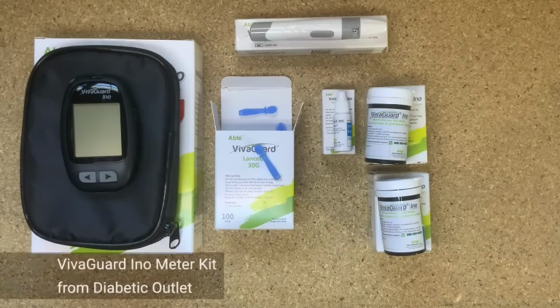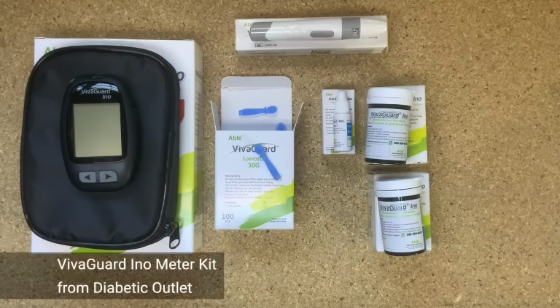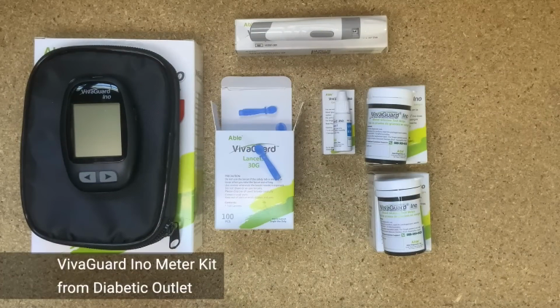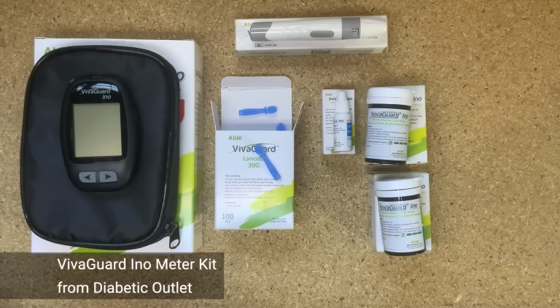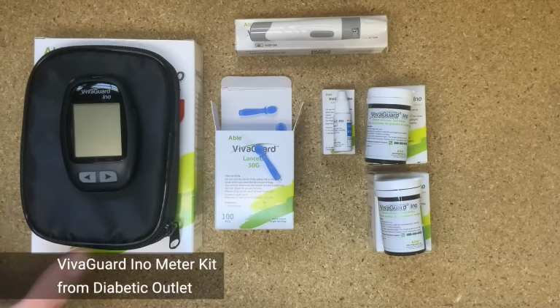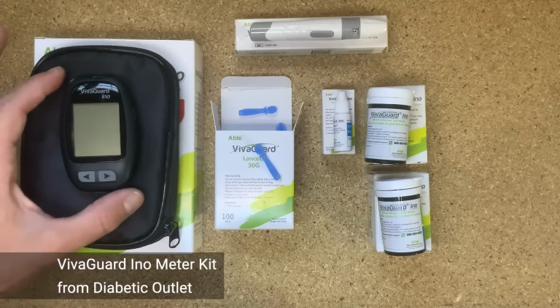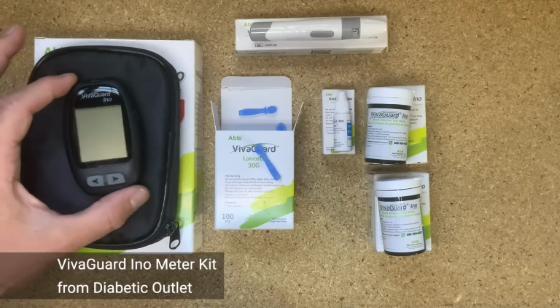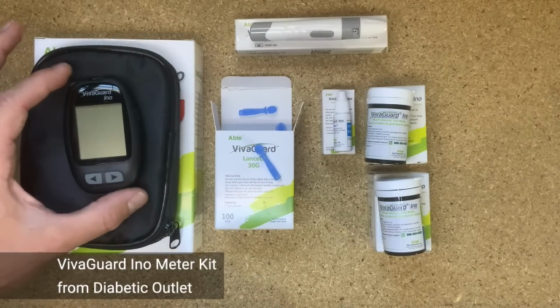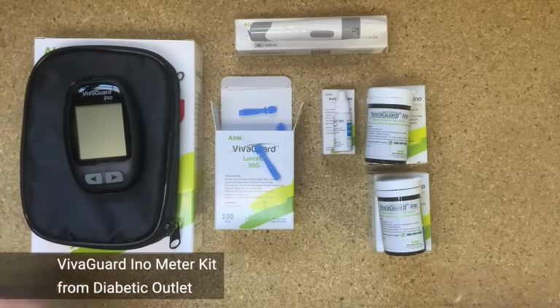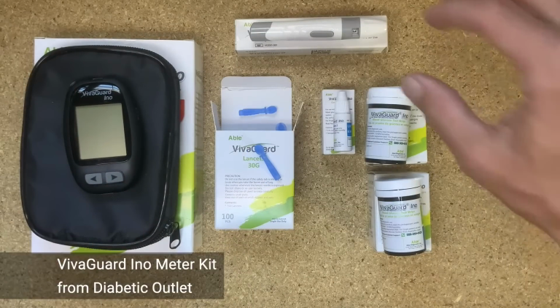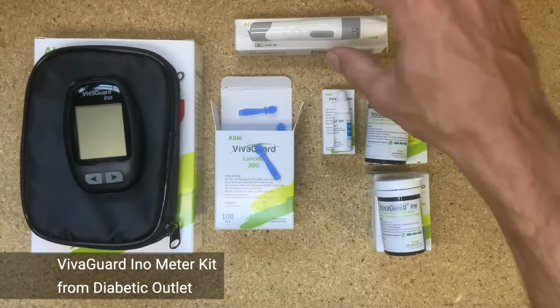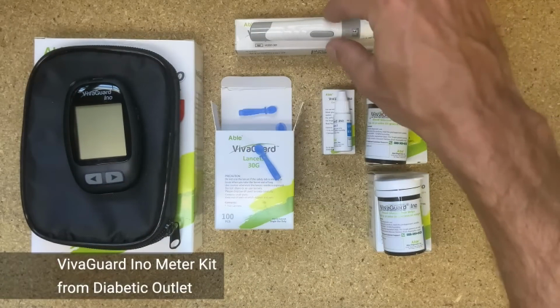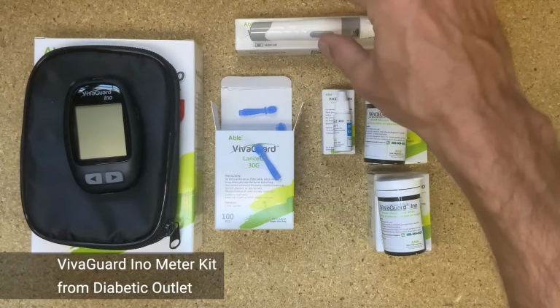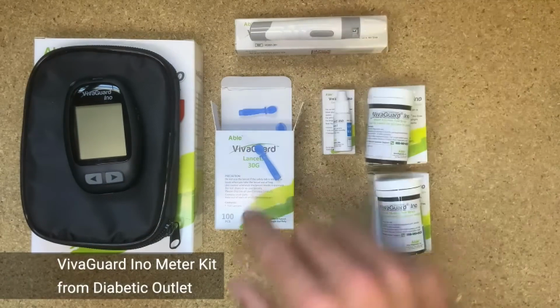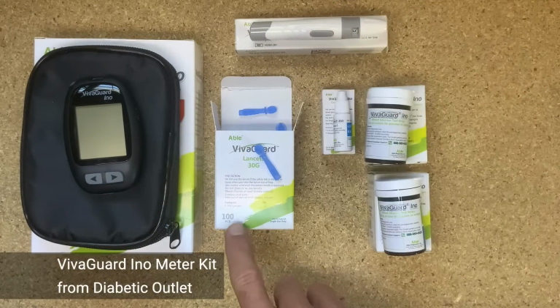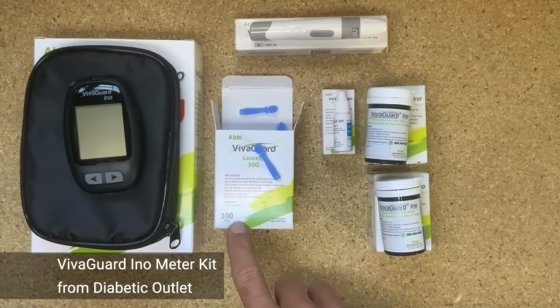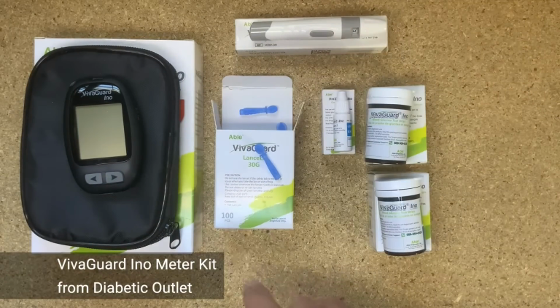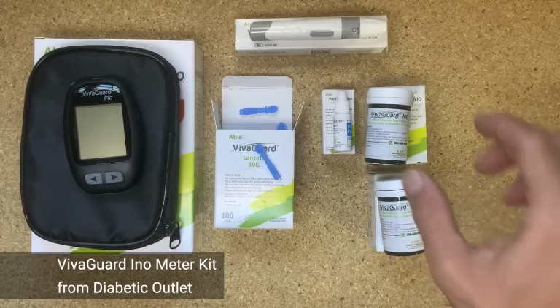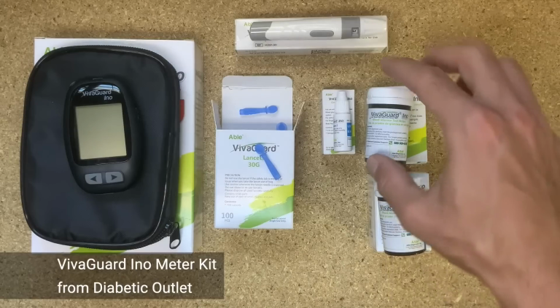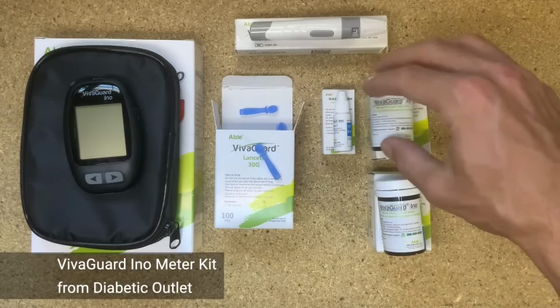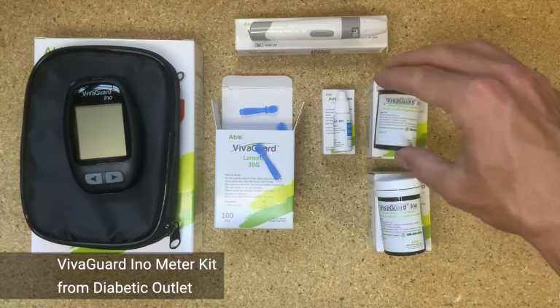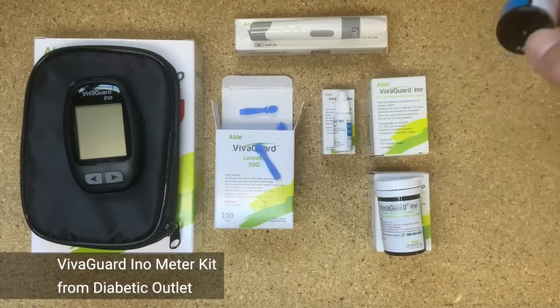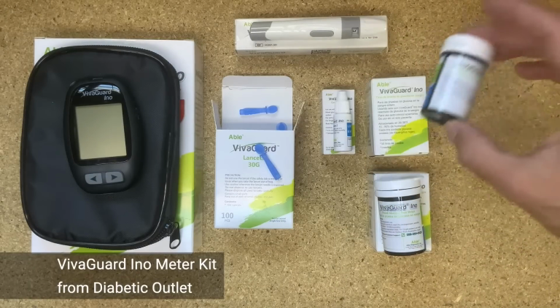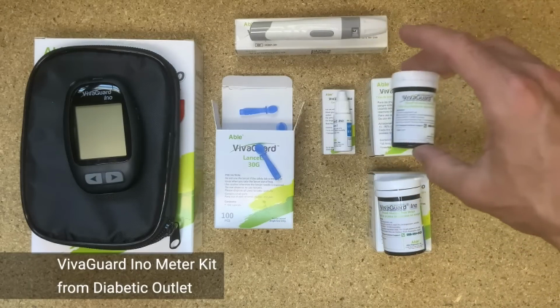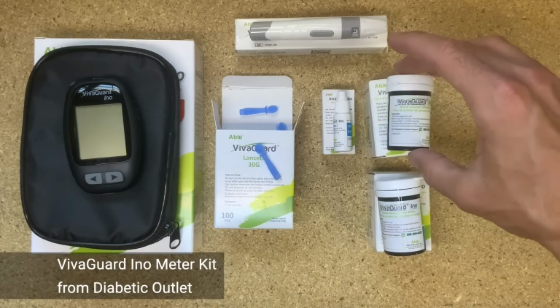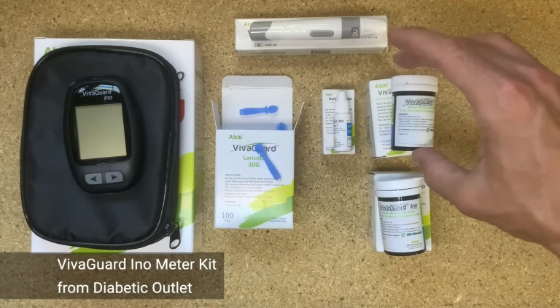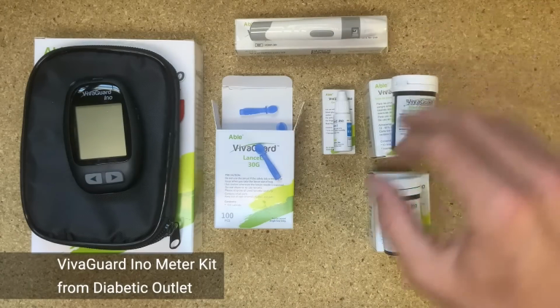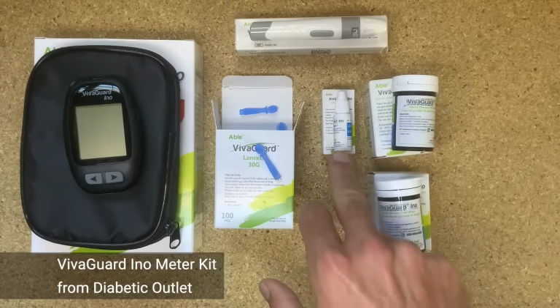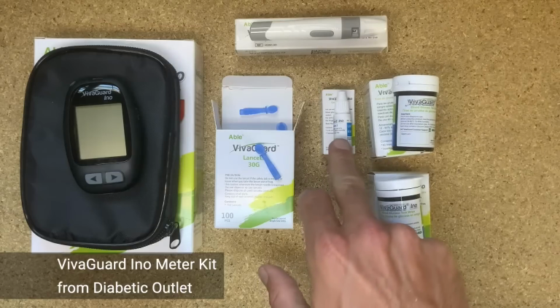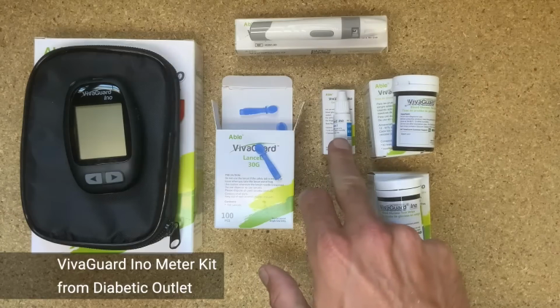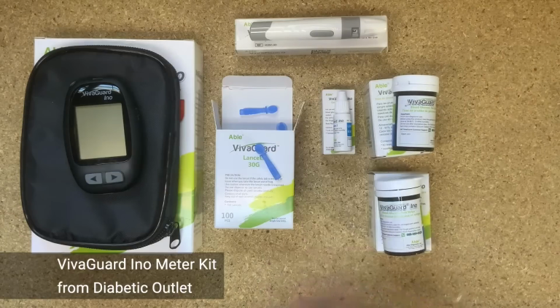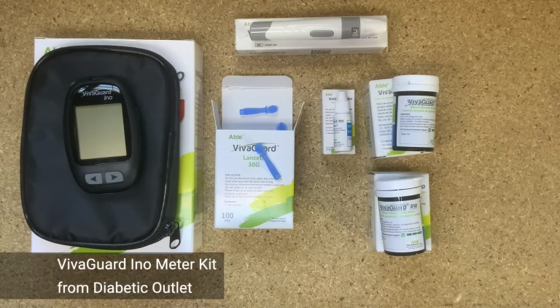So what we've got here is the blood glucose meter, the lancing device, 100 lancets, 100 test strips — 50 in each box — and control solution.